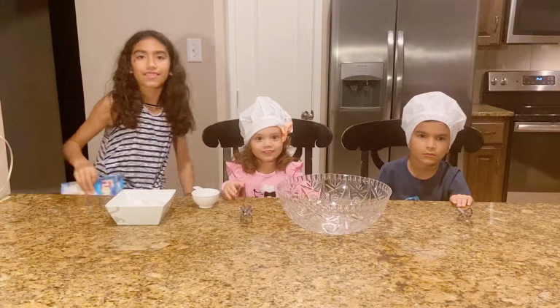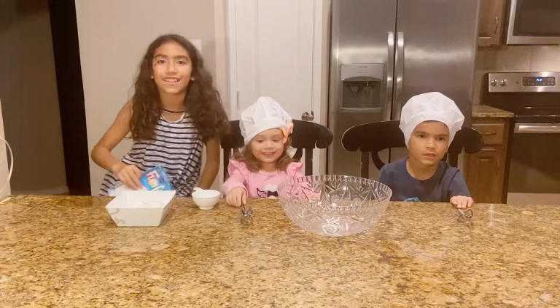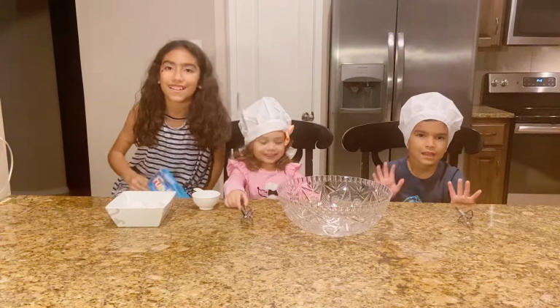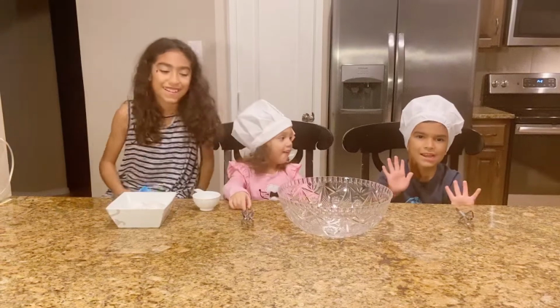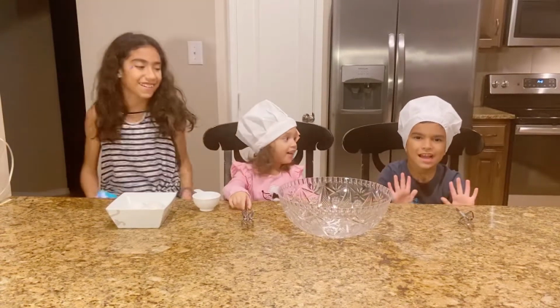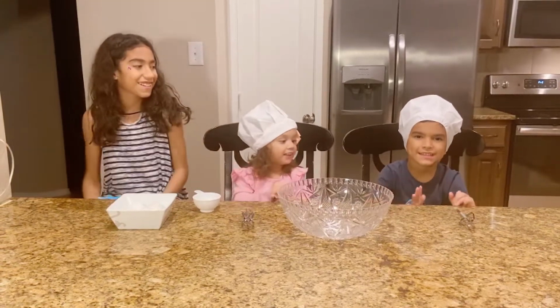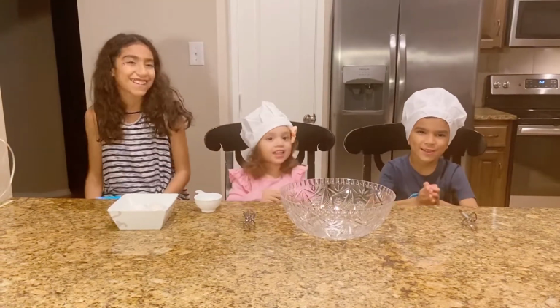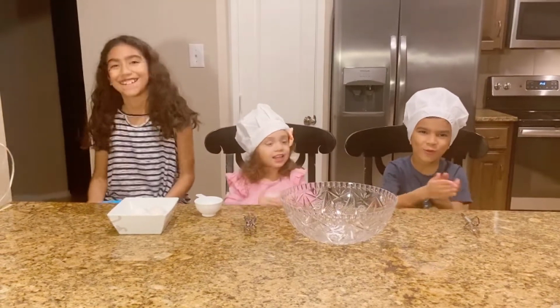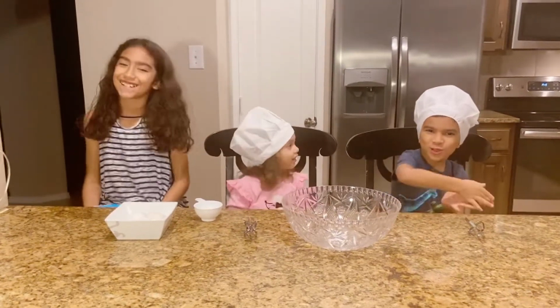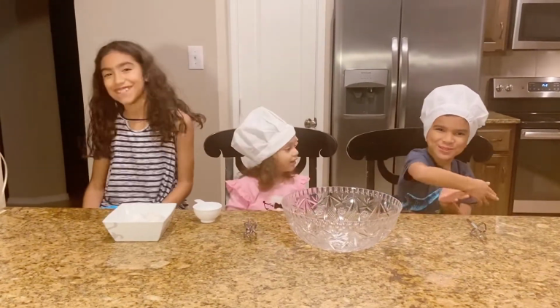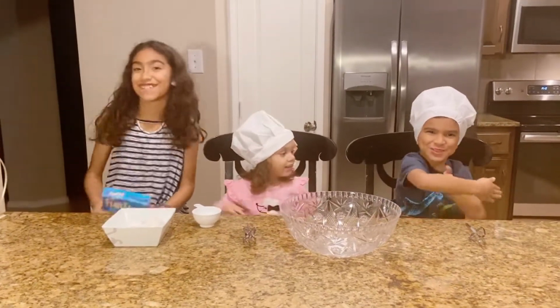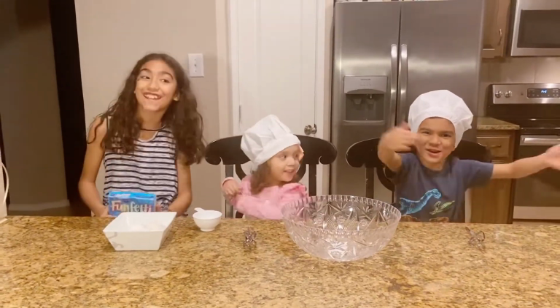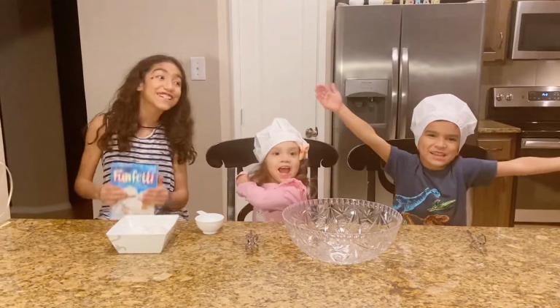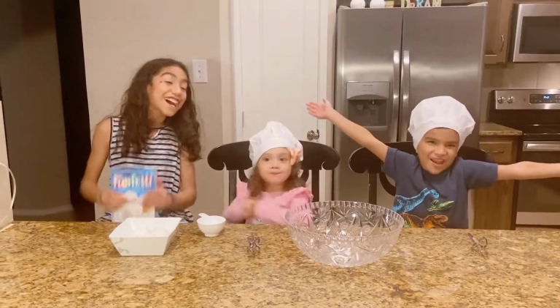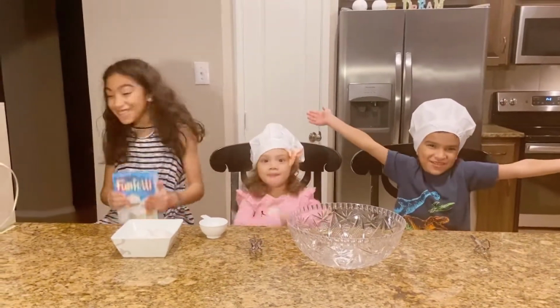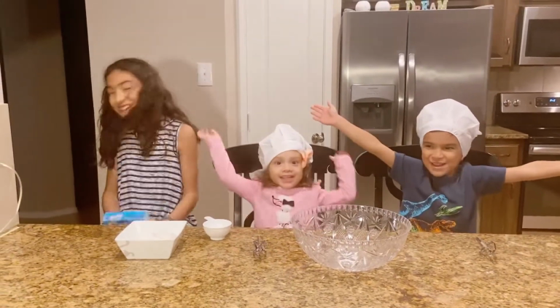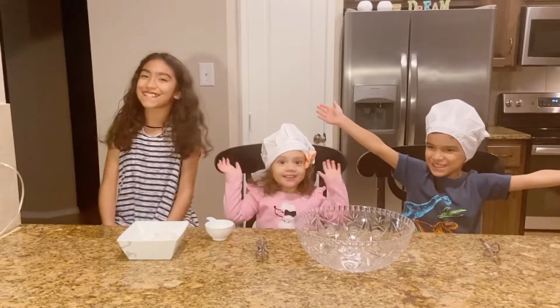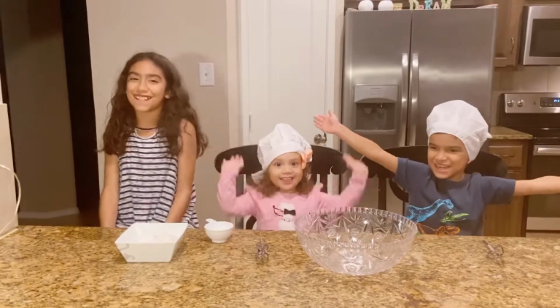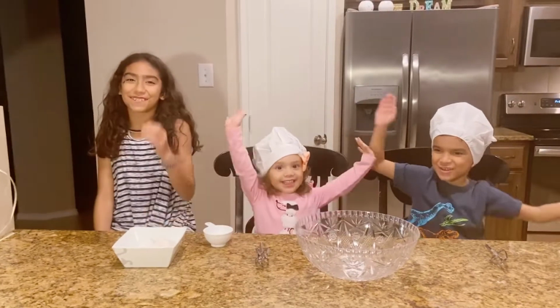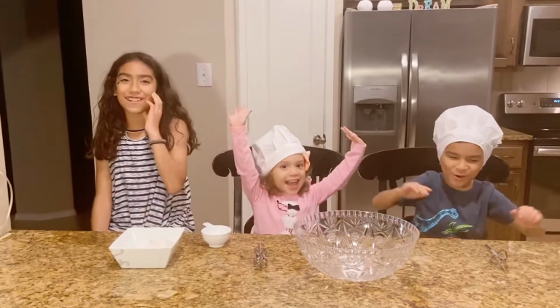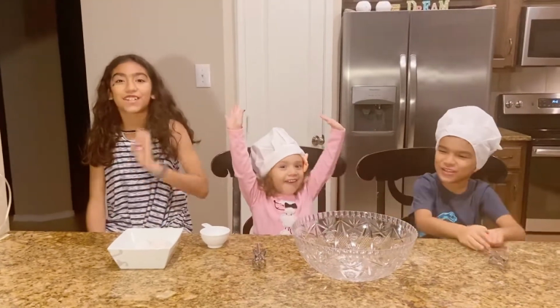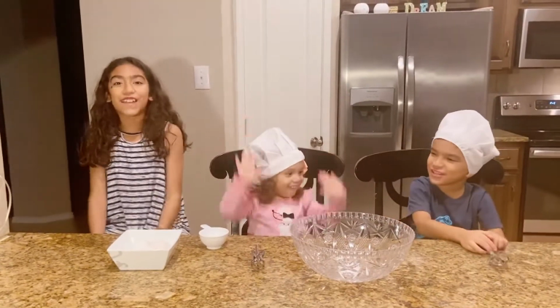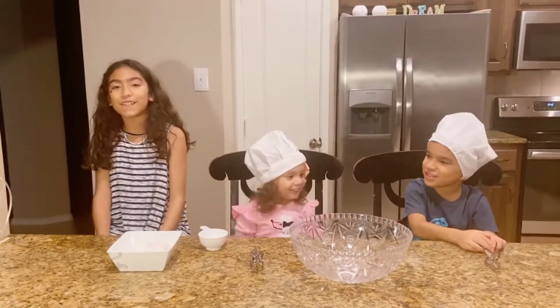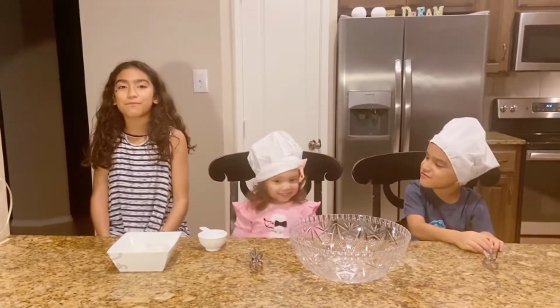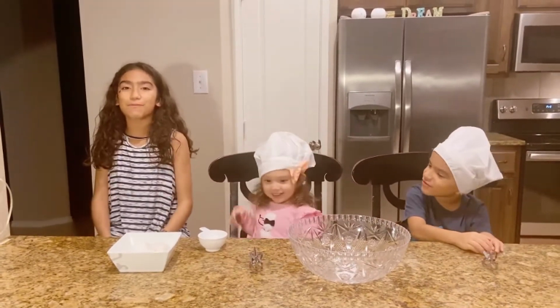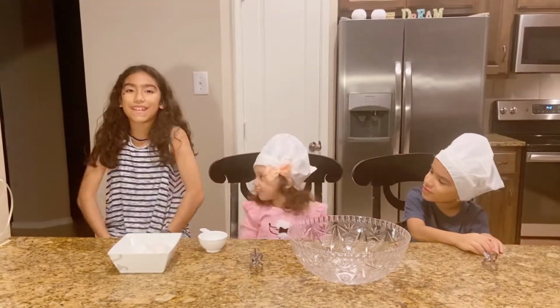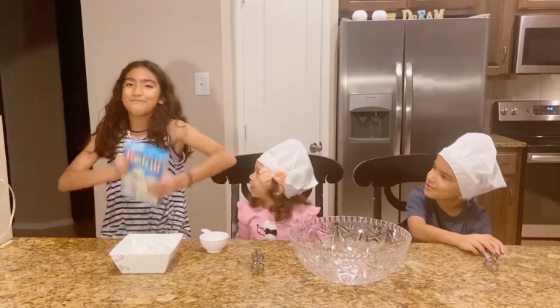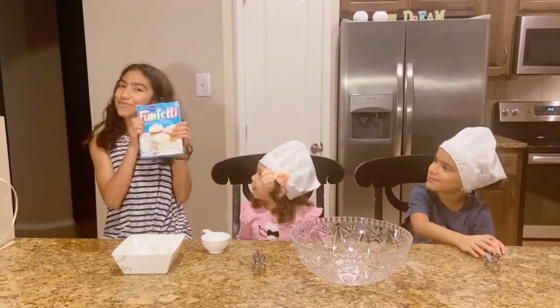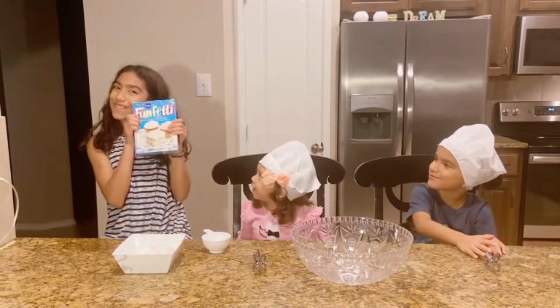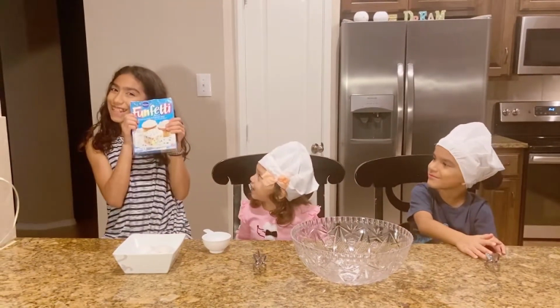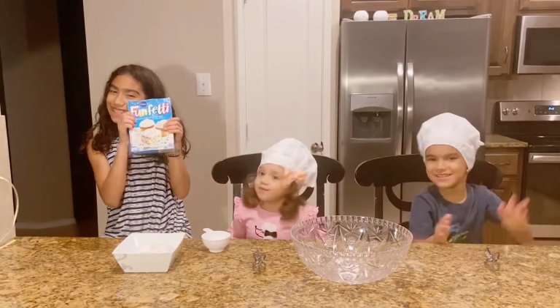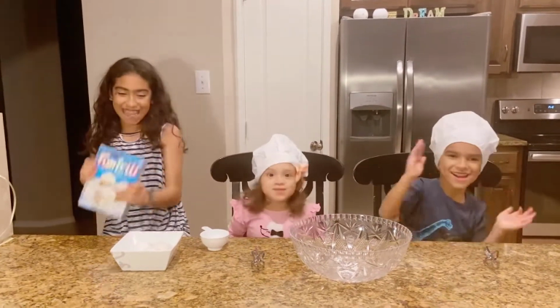Hi guys and welcome to Jacob and Abby's family channel. Today we're going to be making muffins. Yay!